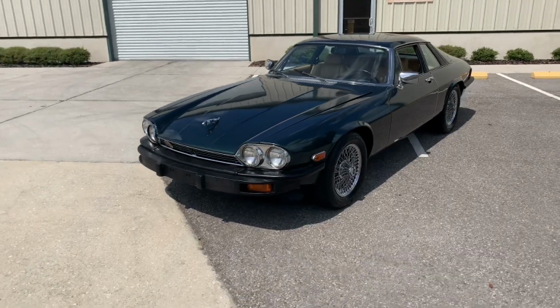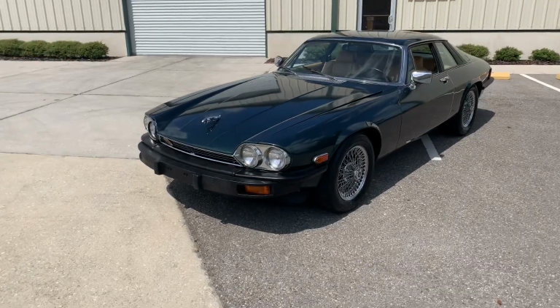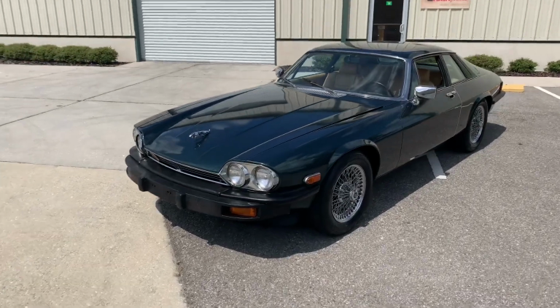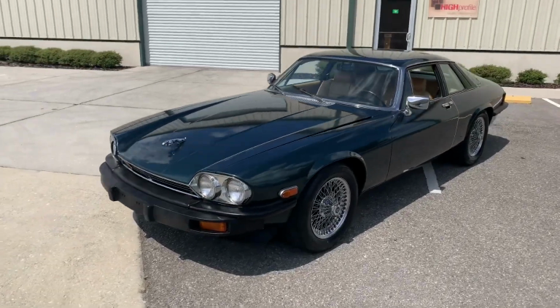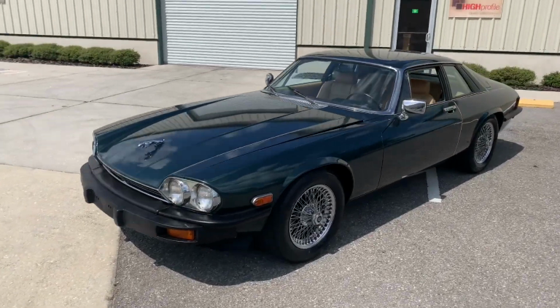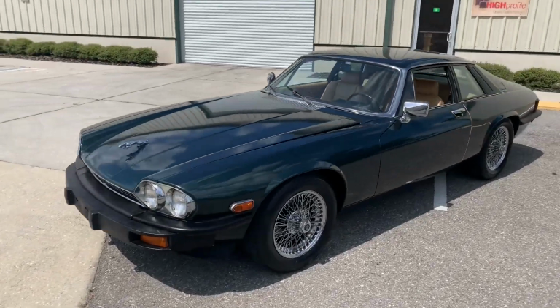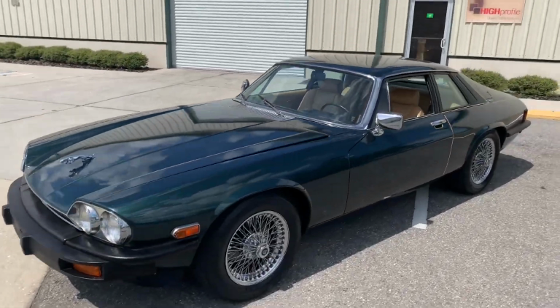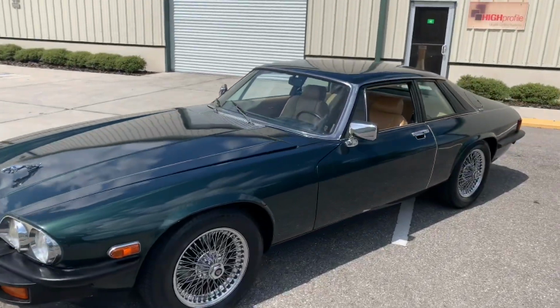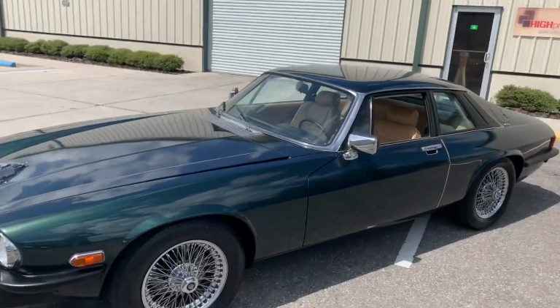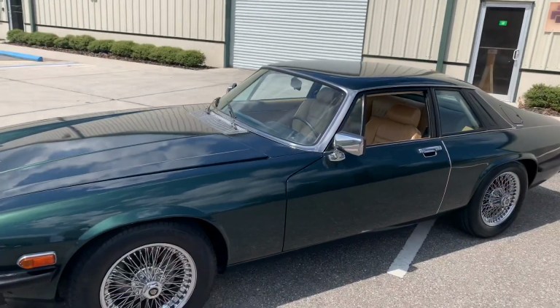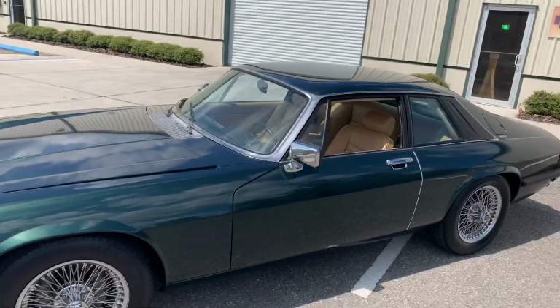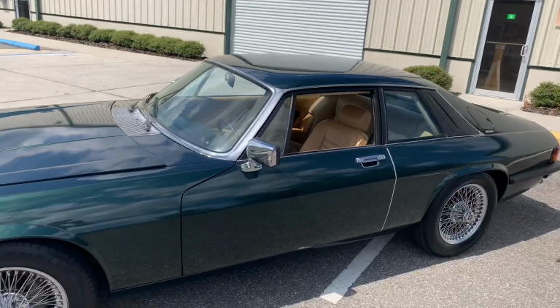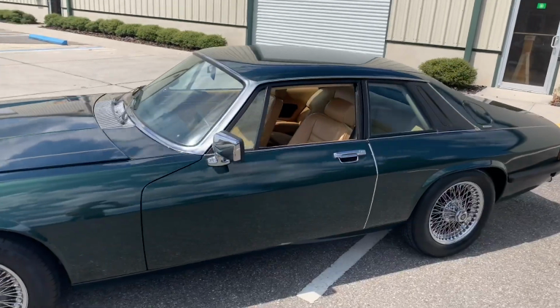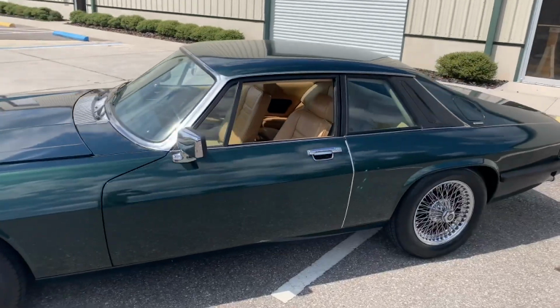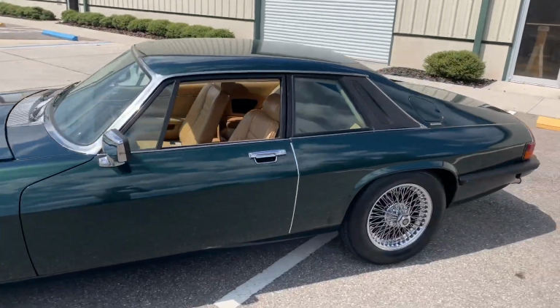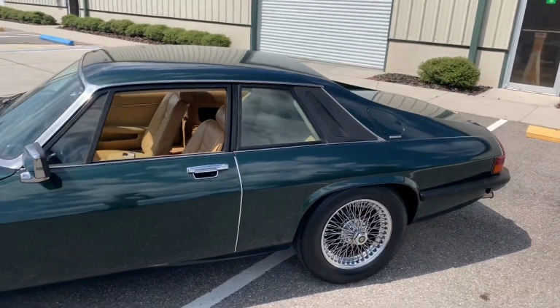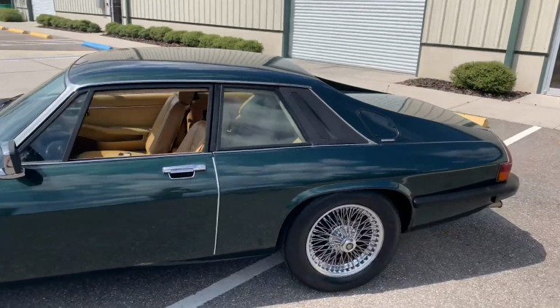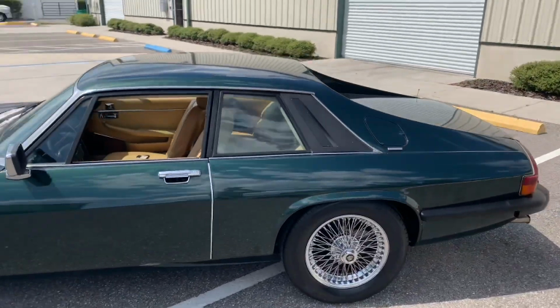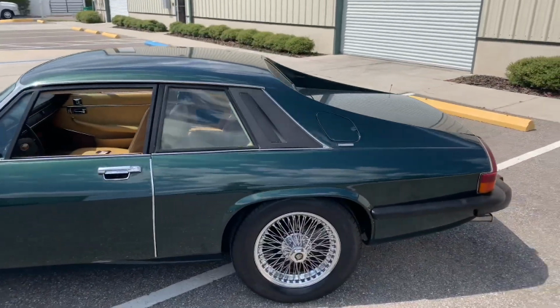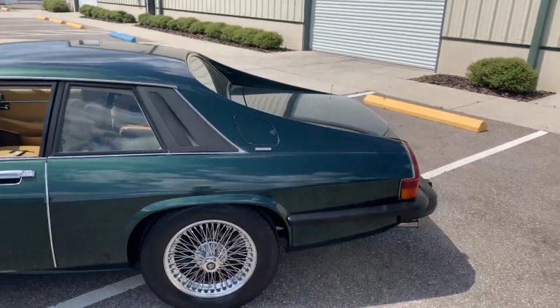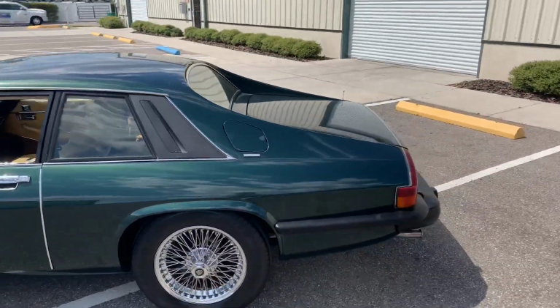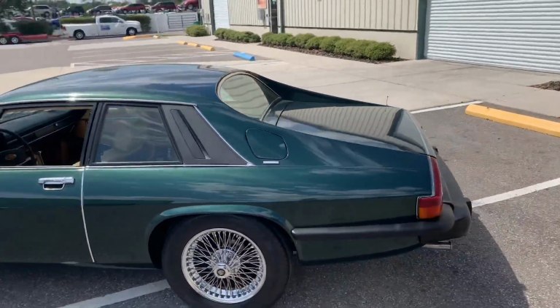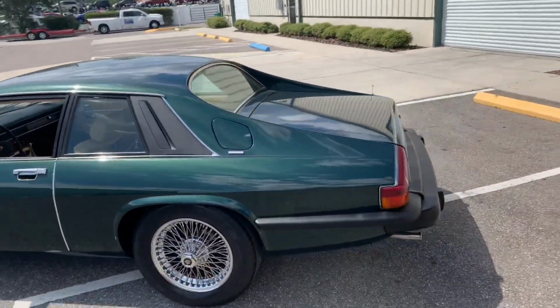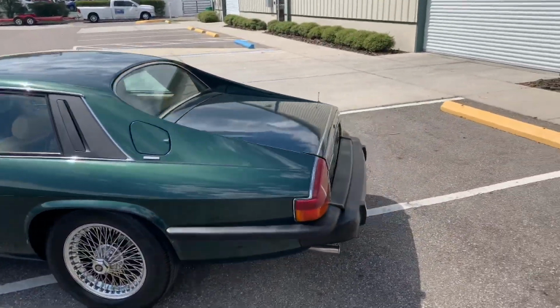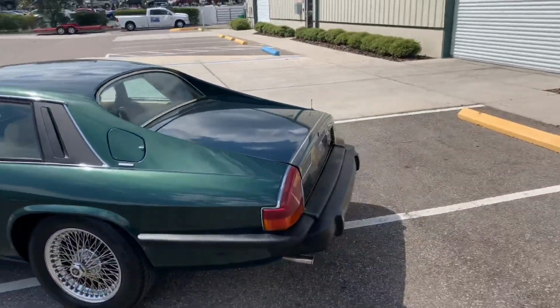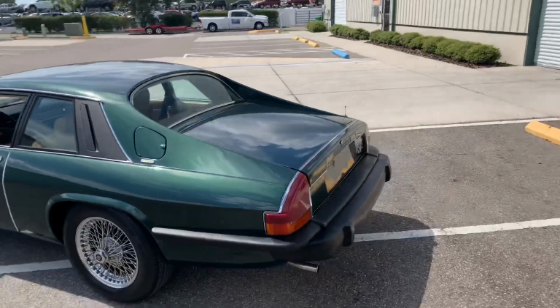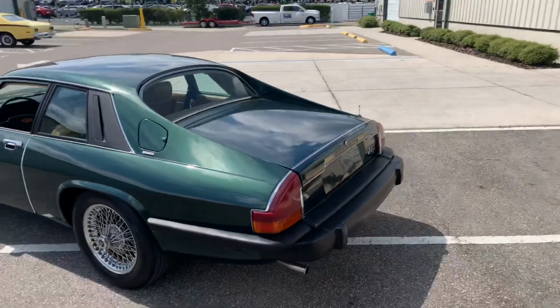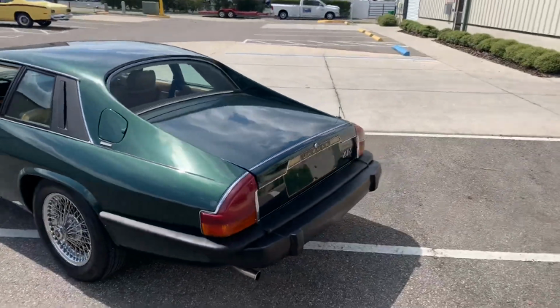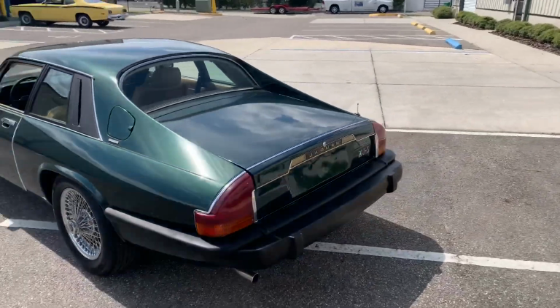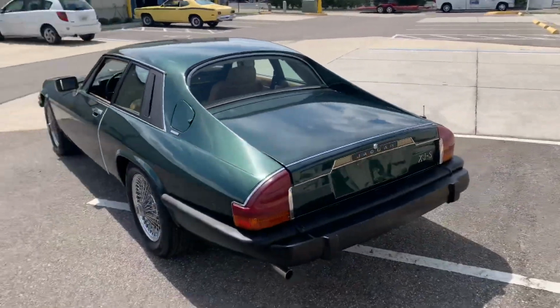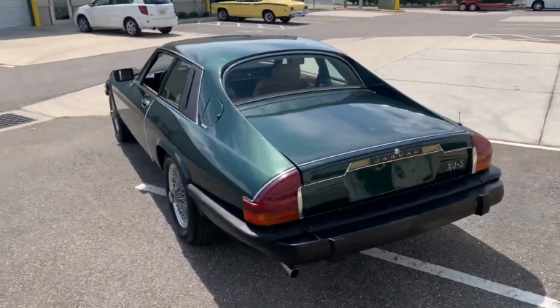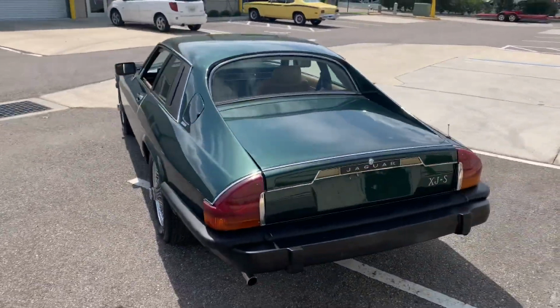Thanks for clicking on our video. Today we're looking at a 1980 Jaguar — it's an XJS, by the way. I think I just left that out.